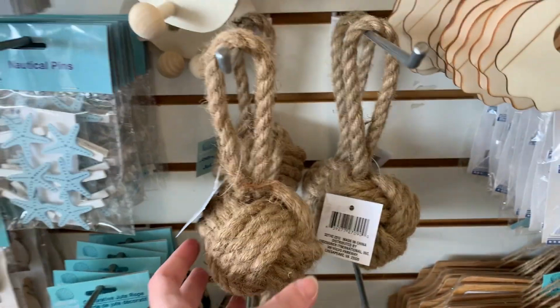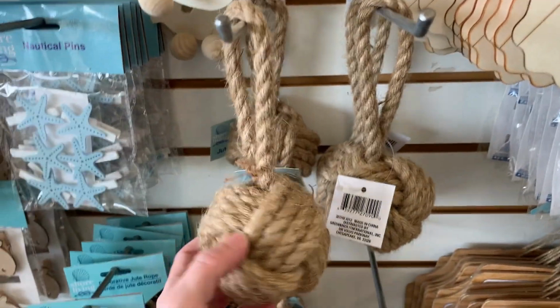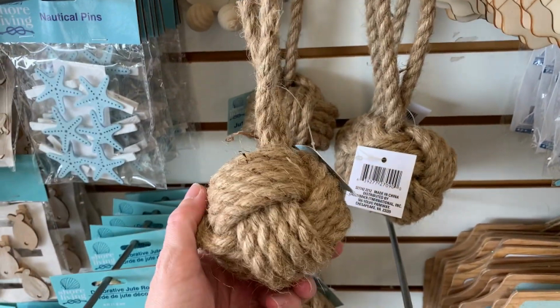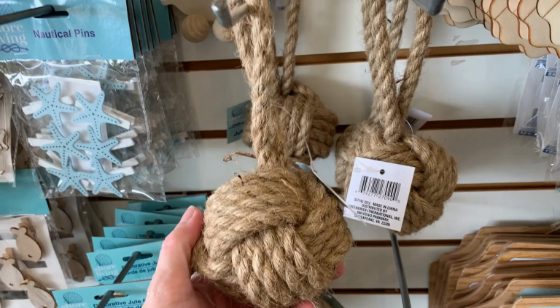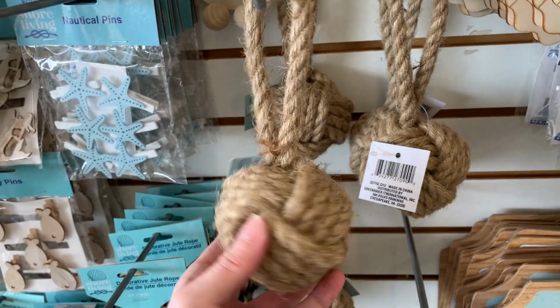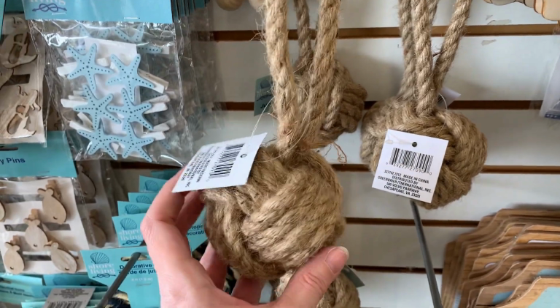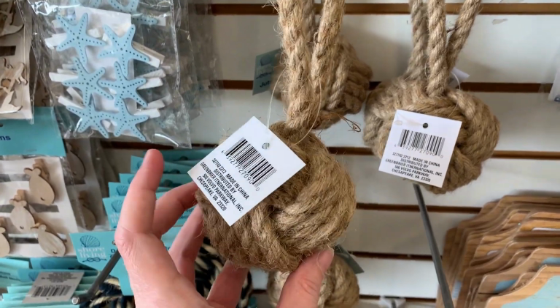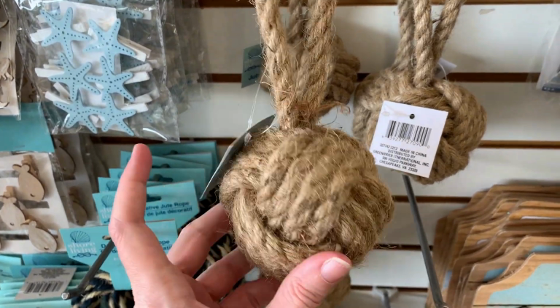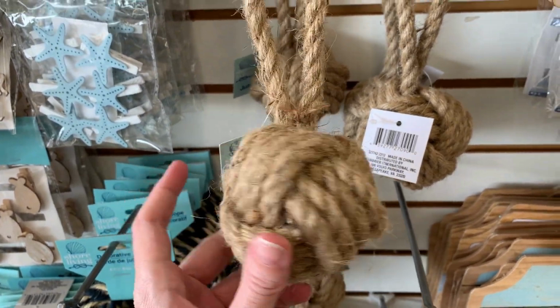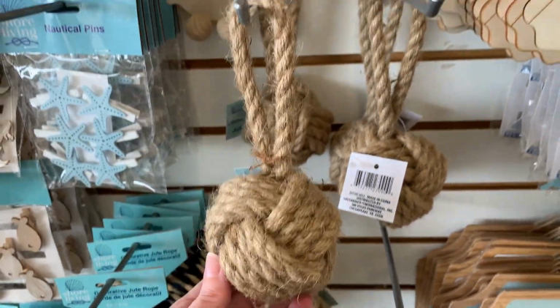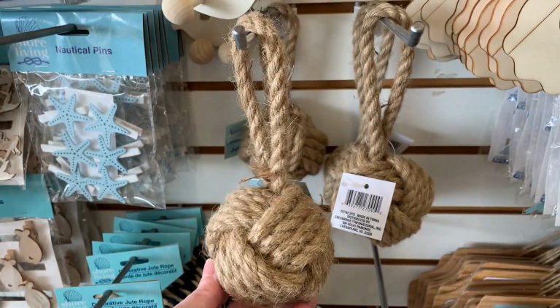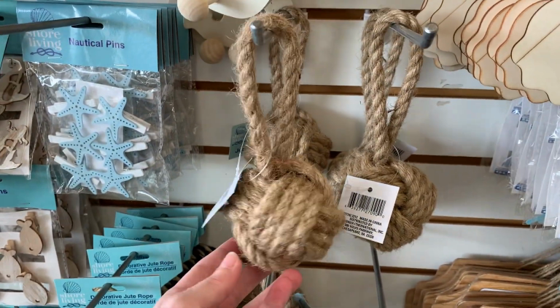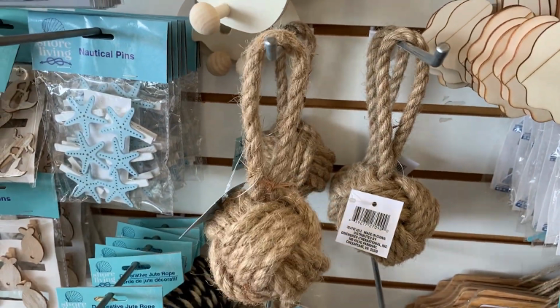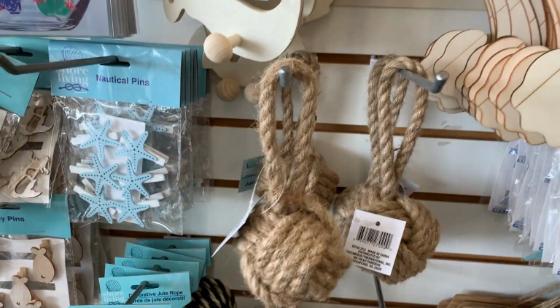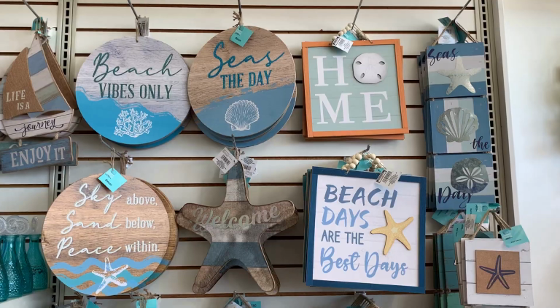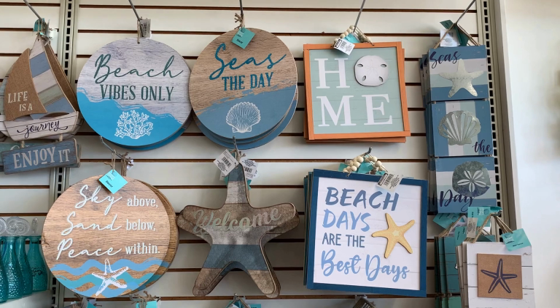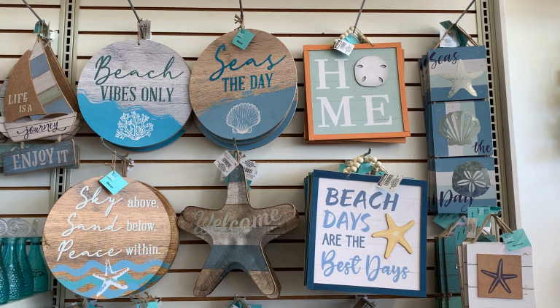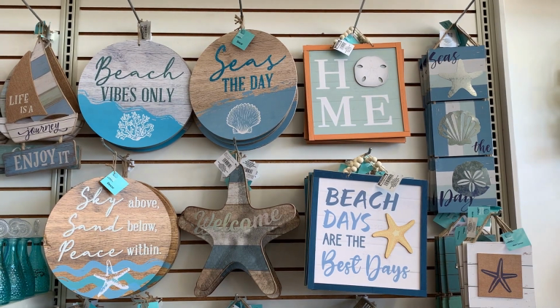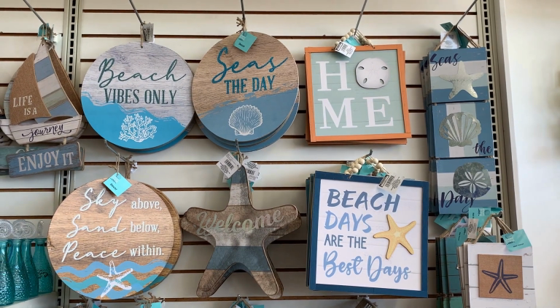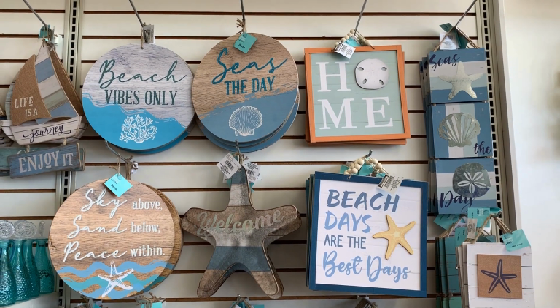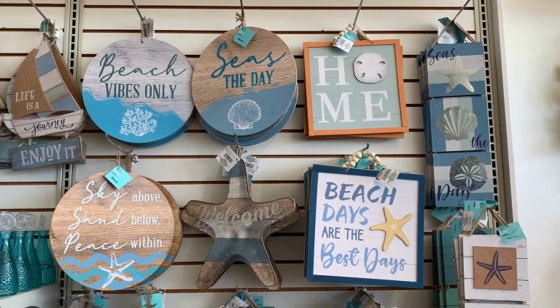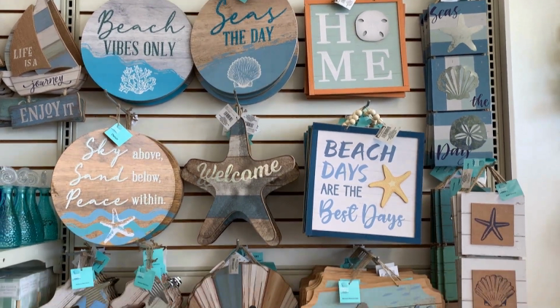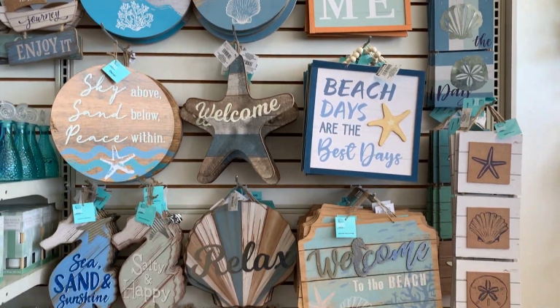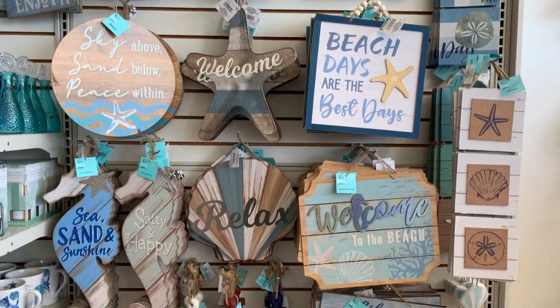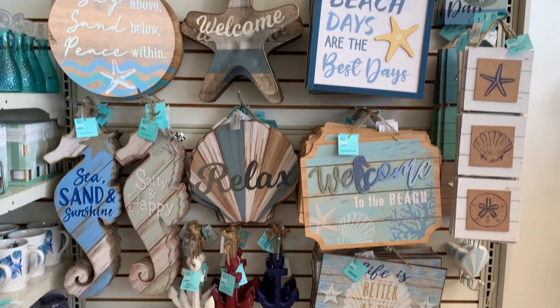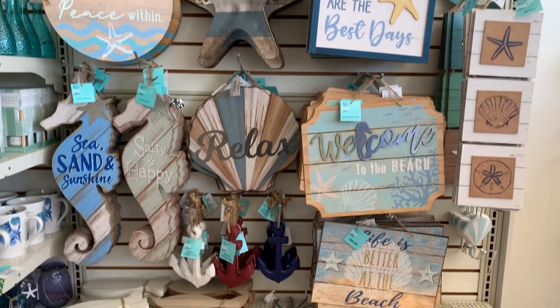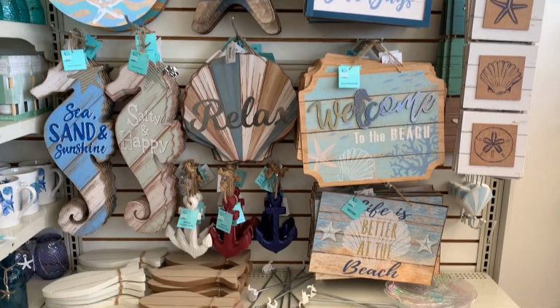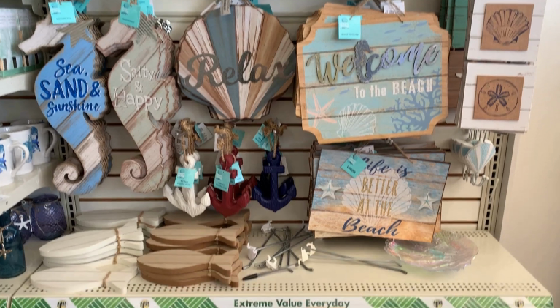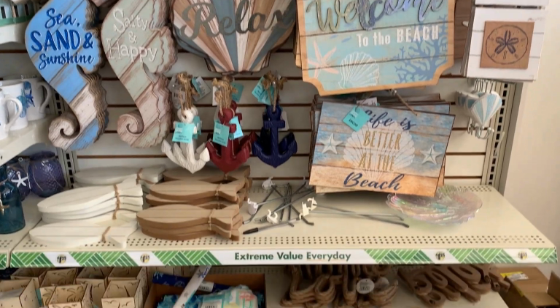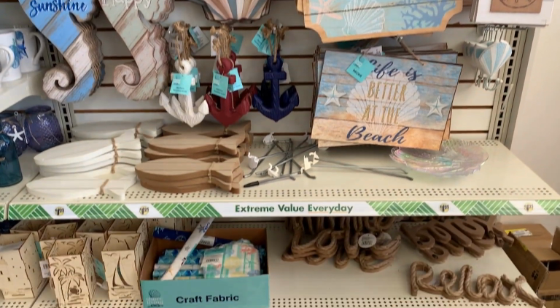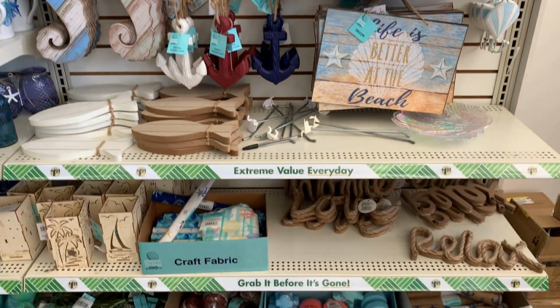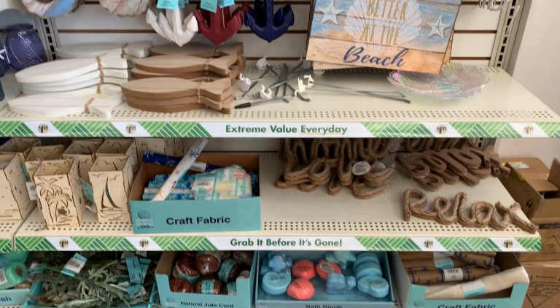These nautical rope balls are ideal at a dollar twenty-five. The Target Dollar Spot has these right now but they want three dollars each for them. There are also more wooden wall signs here — some are actually really big and a pretty good deal for a dollar twenty-five. They also have some coastal themed bath items.